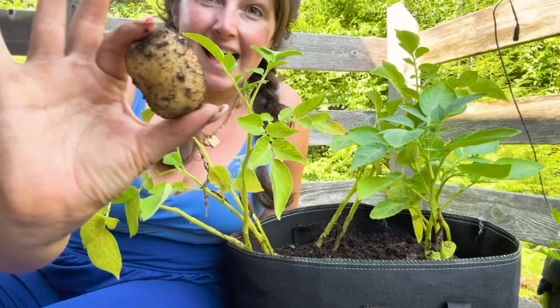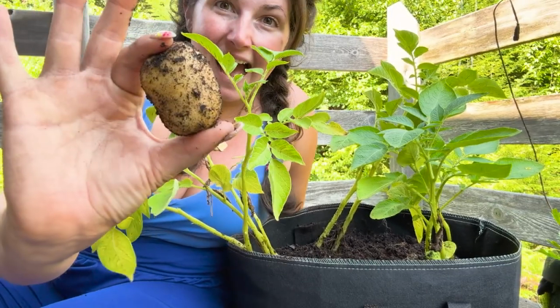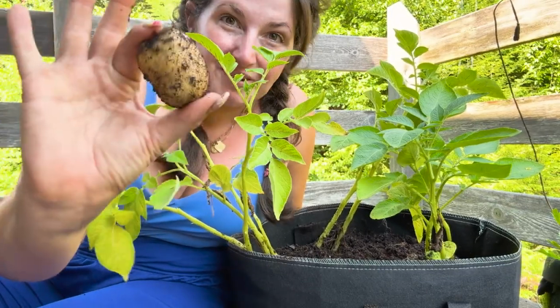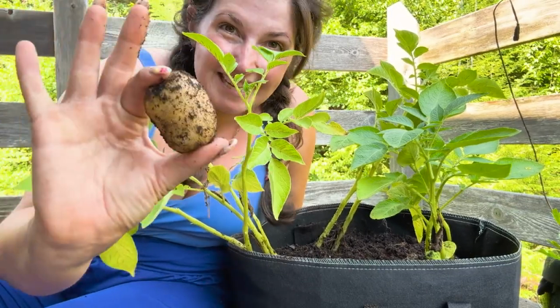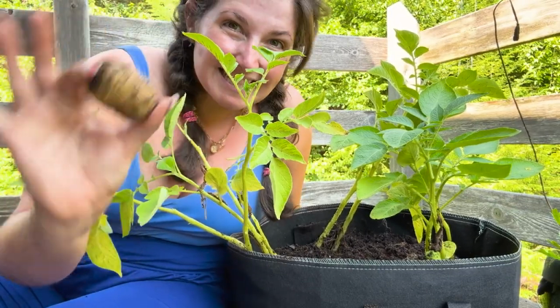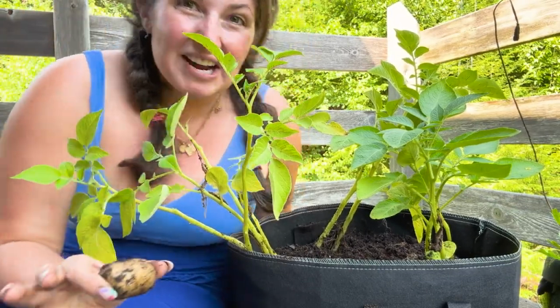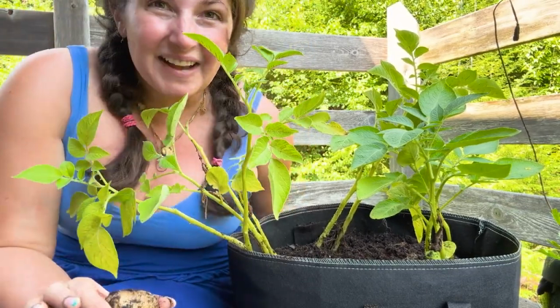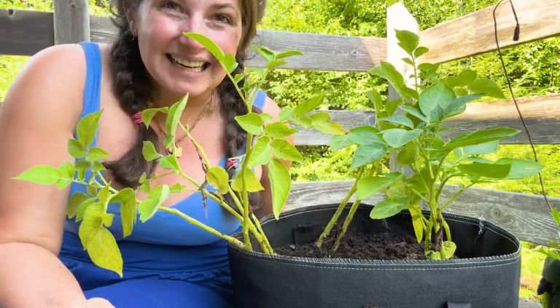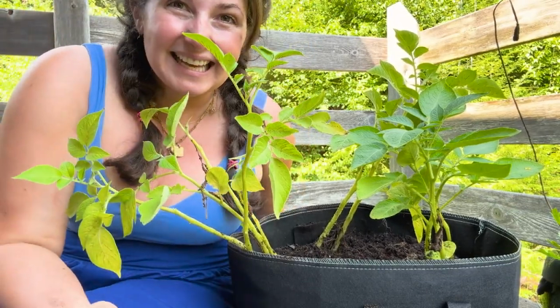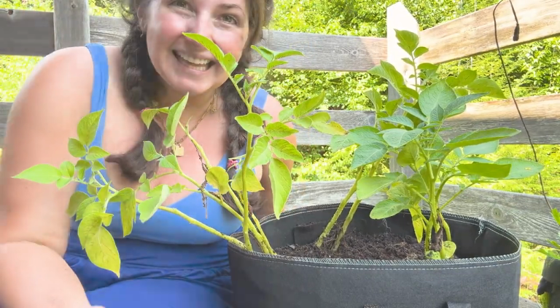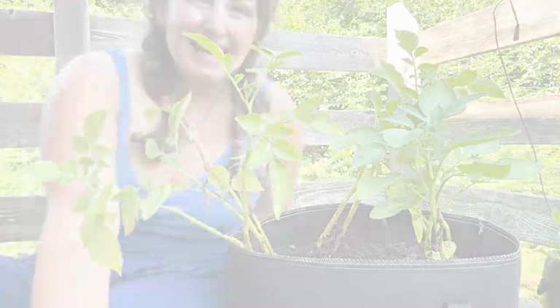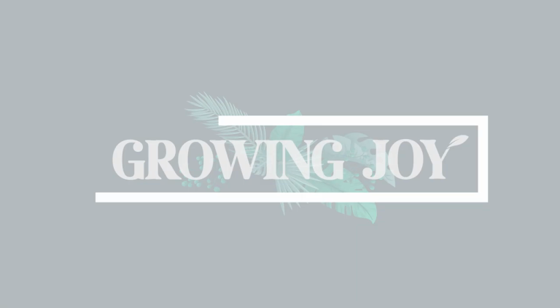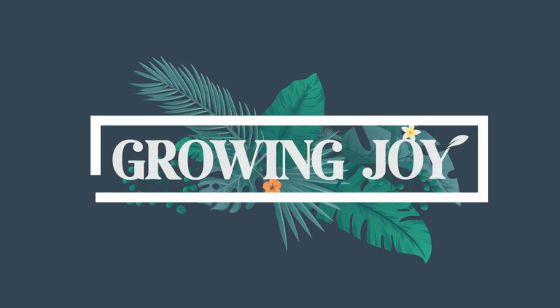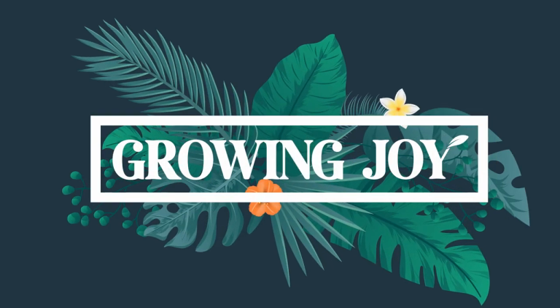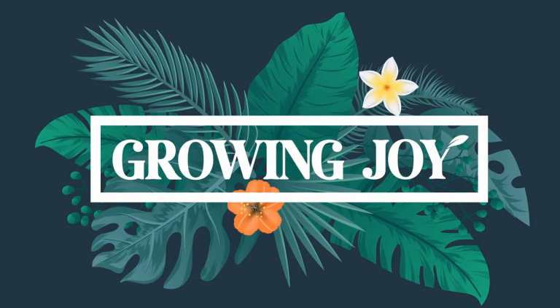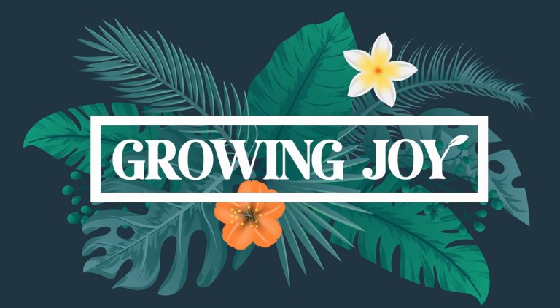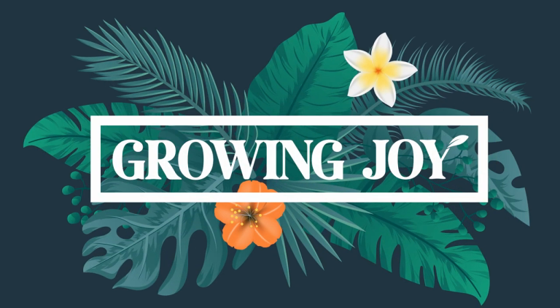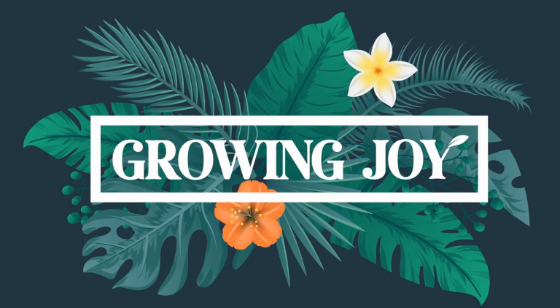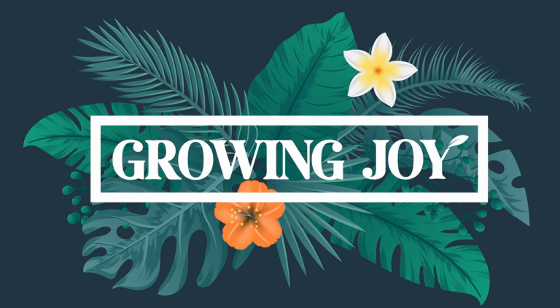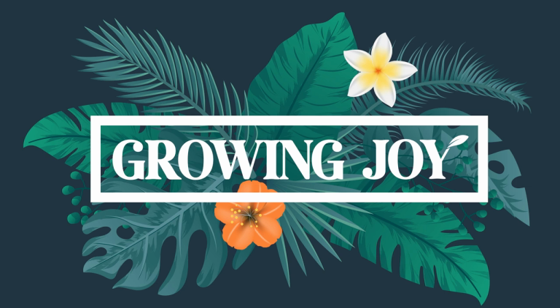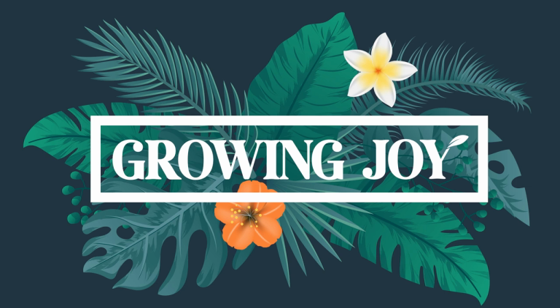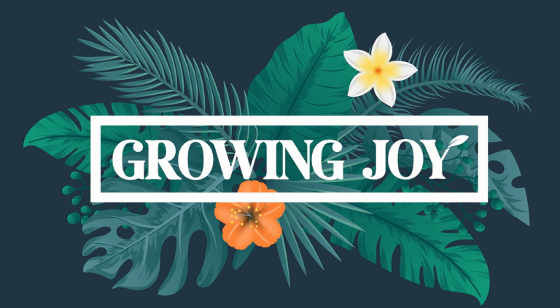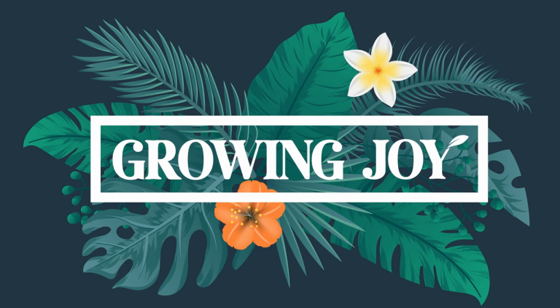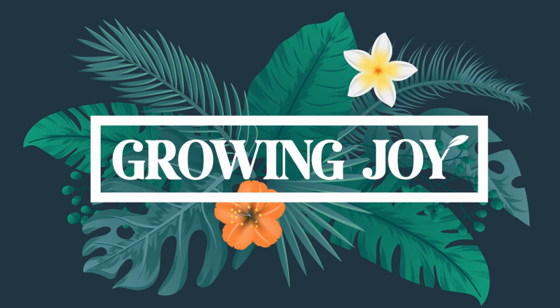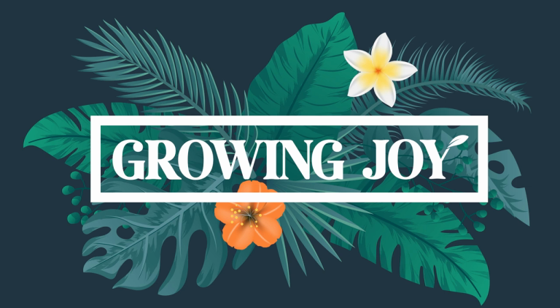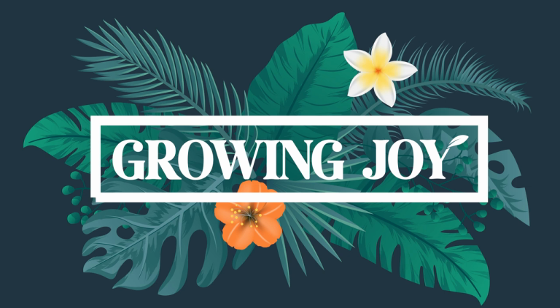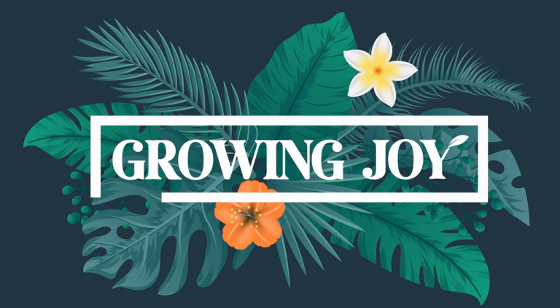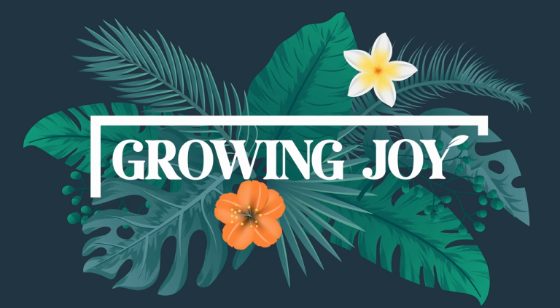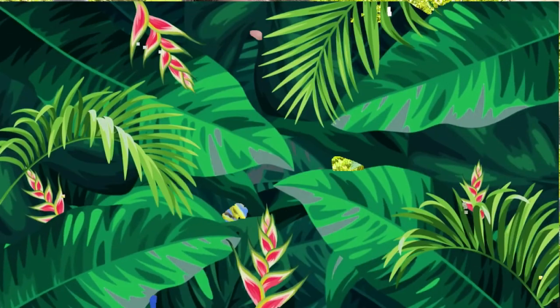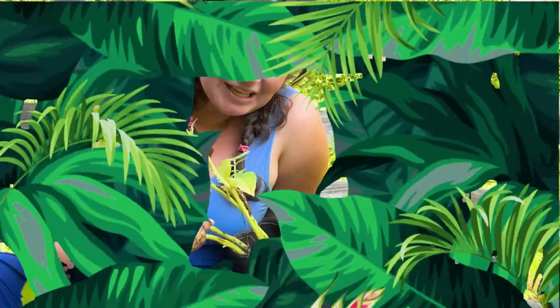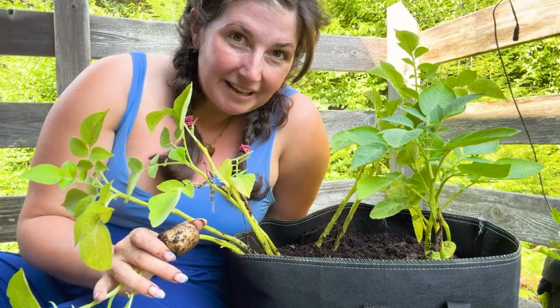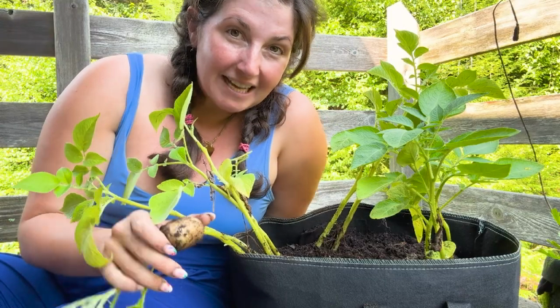I grew this! Let's talk about it. Growing joy! Hello plant friends!